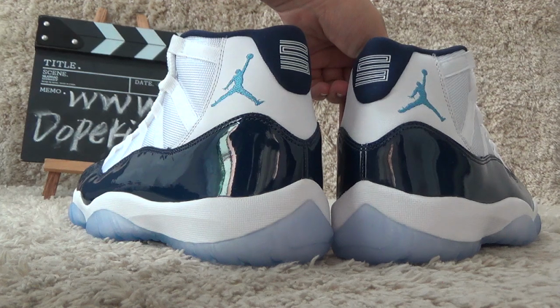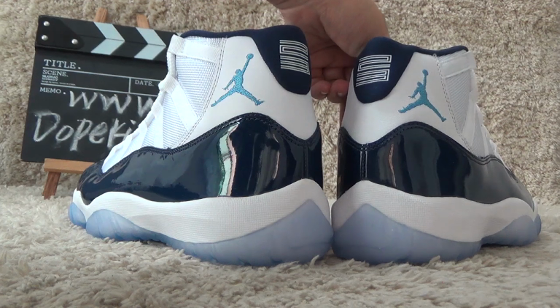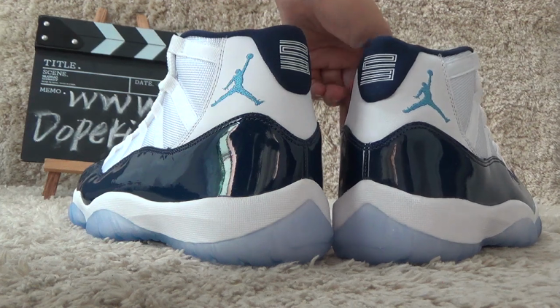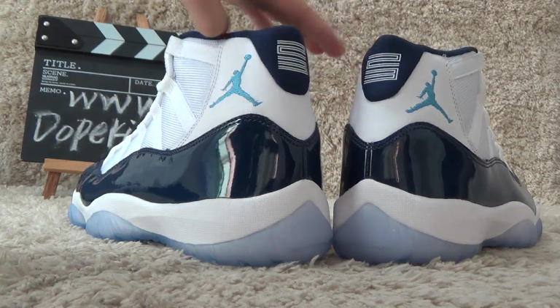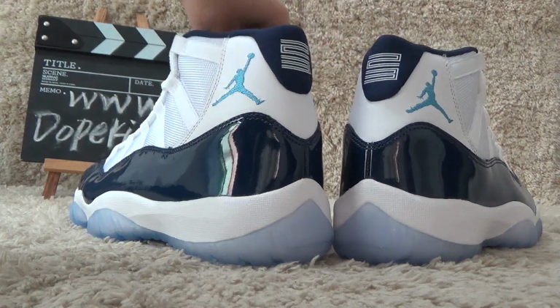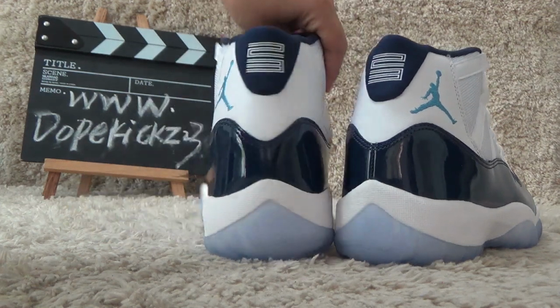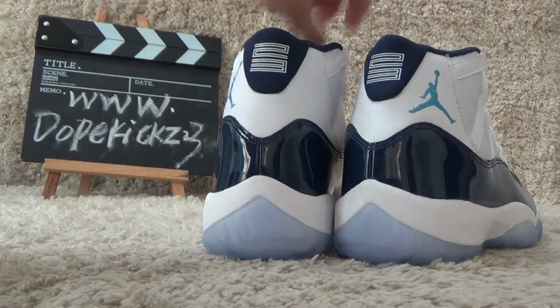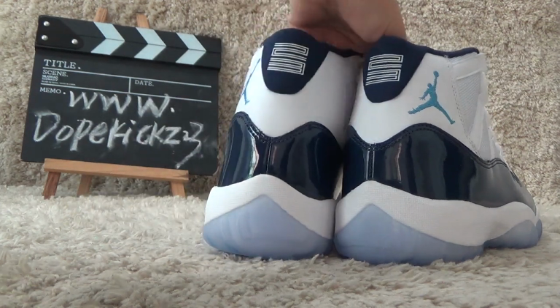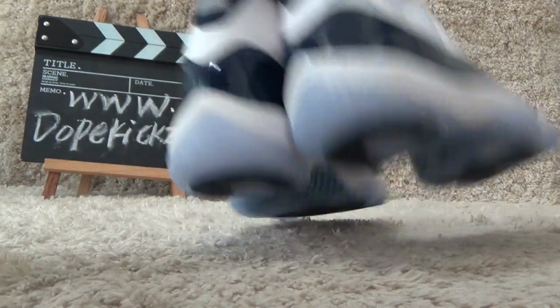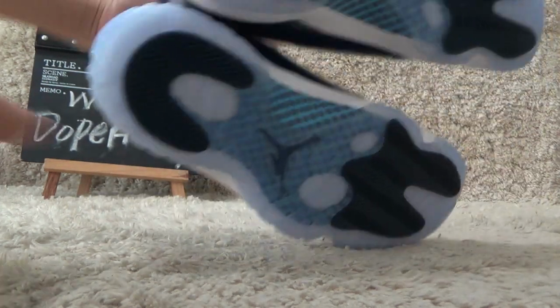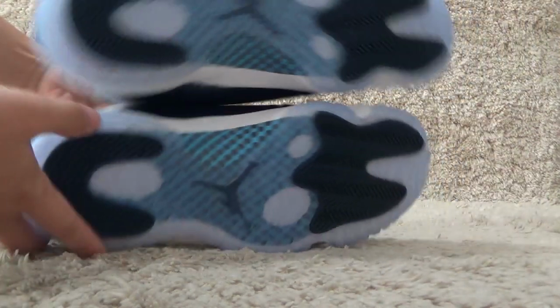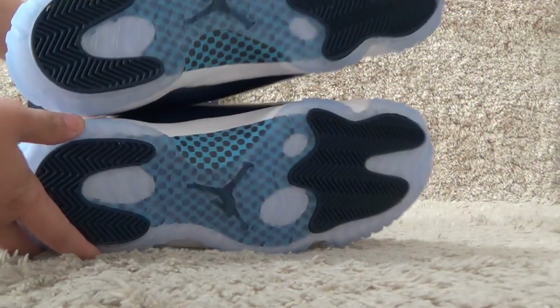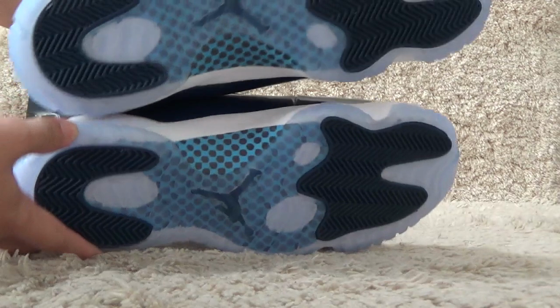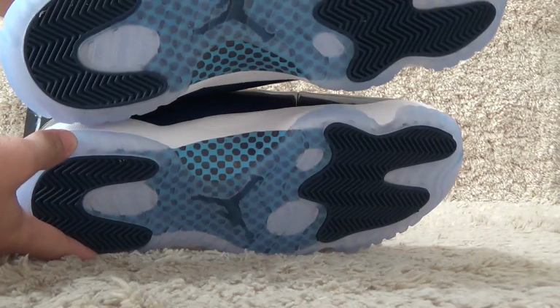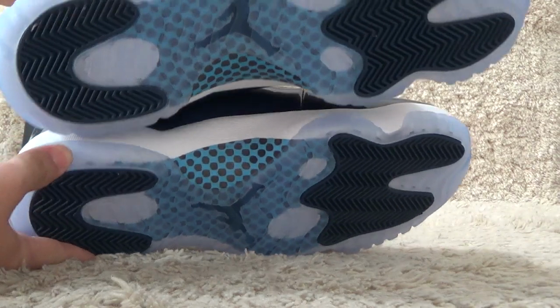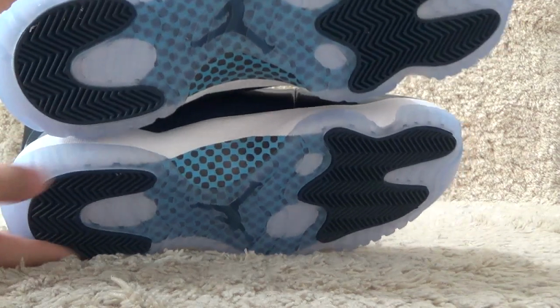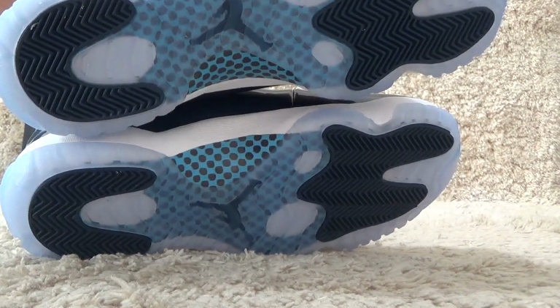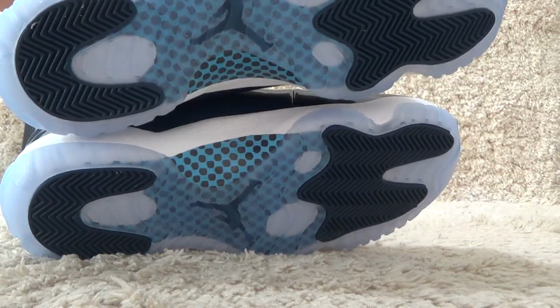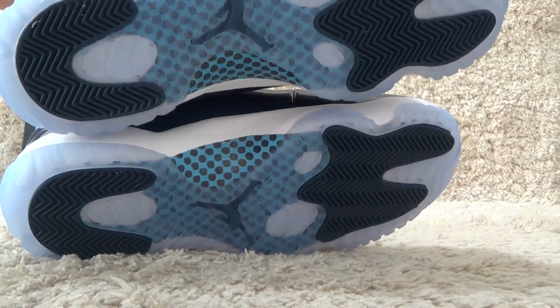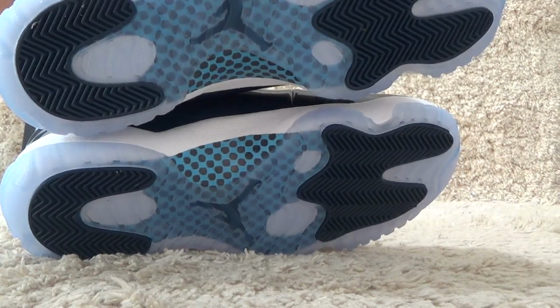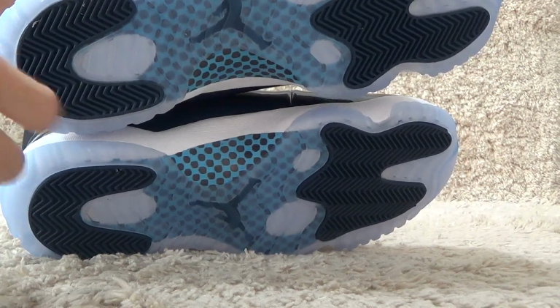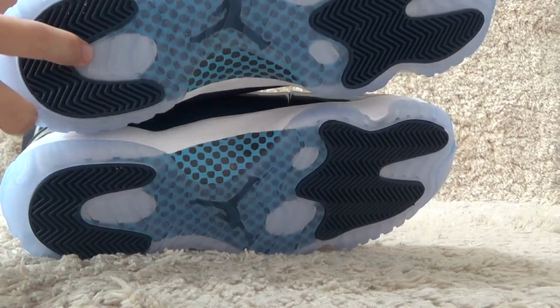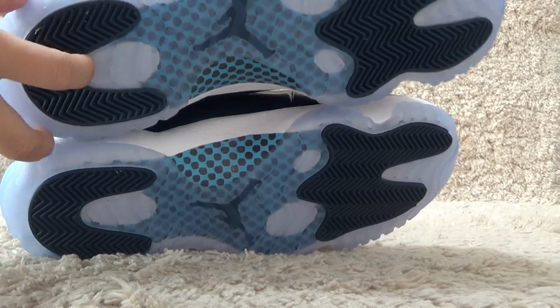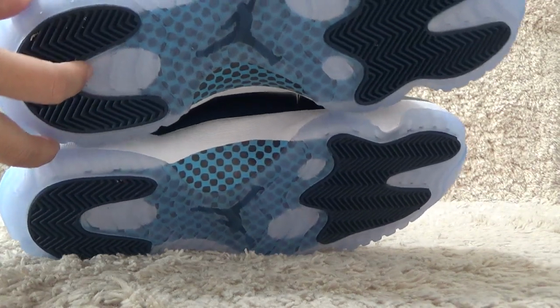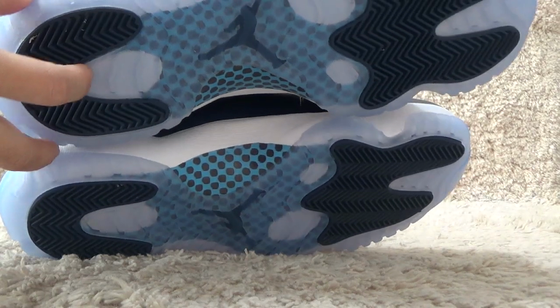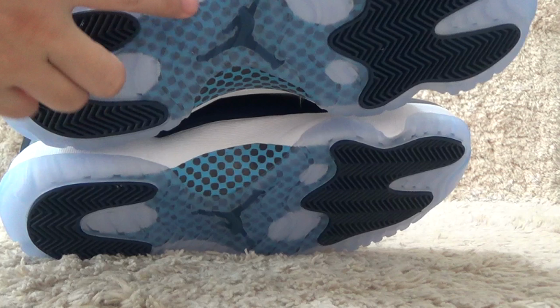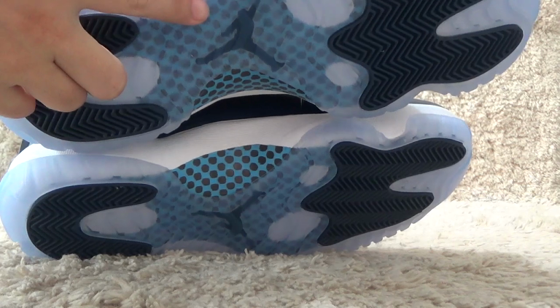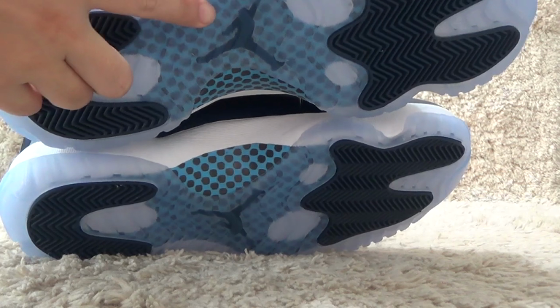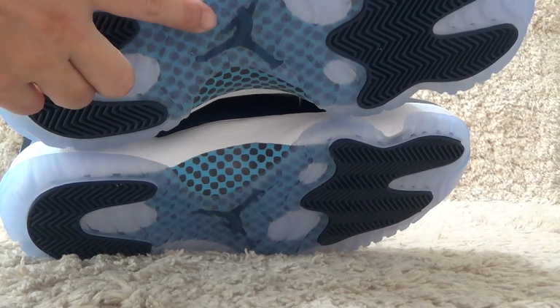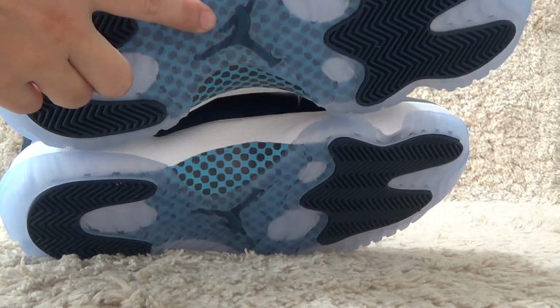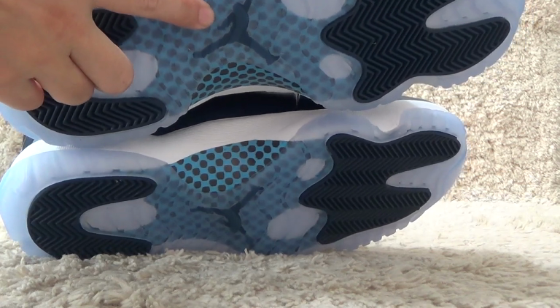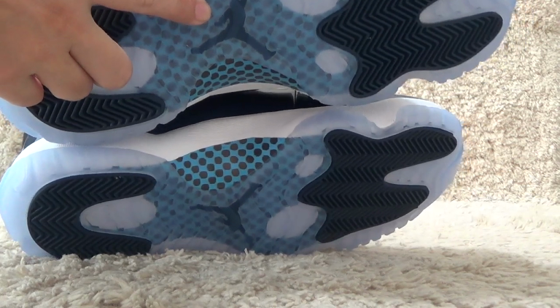Let me show you the bottom. Here is the bottom — clear designs and with the Air Jordan in the middle.